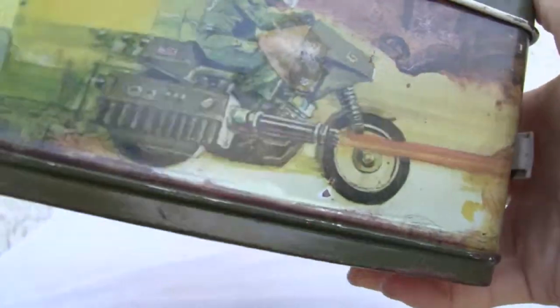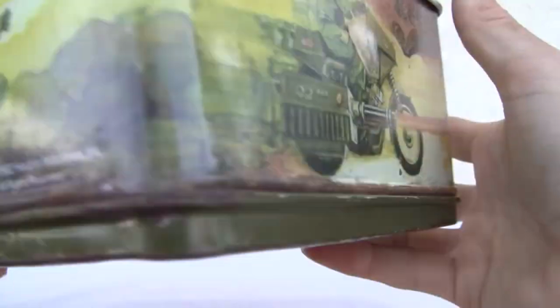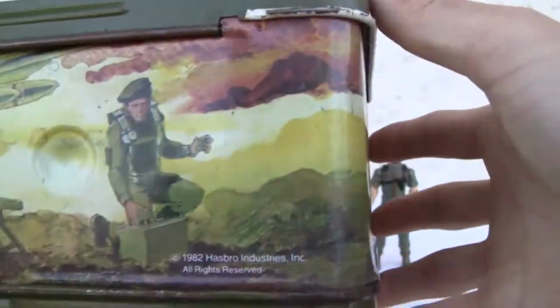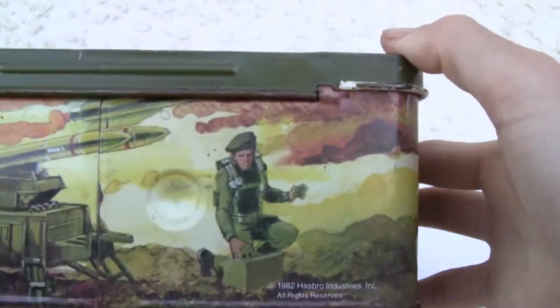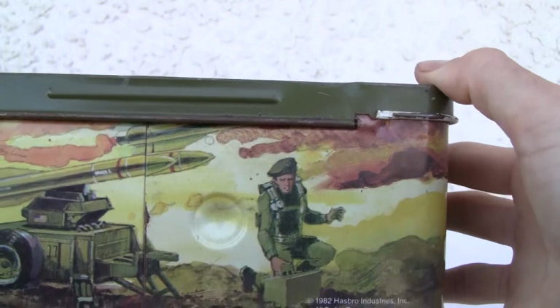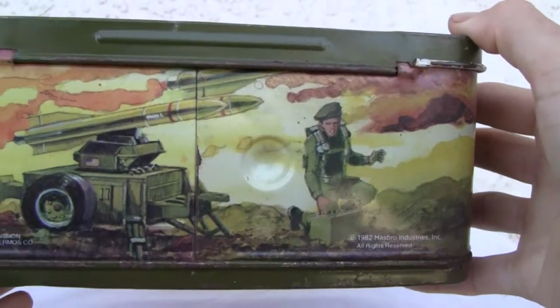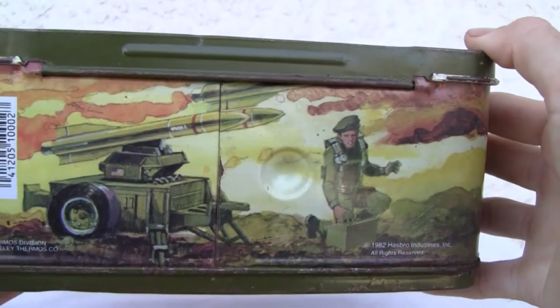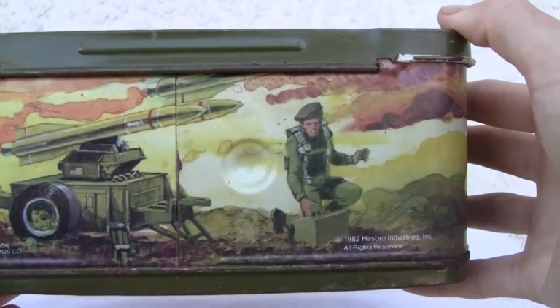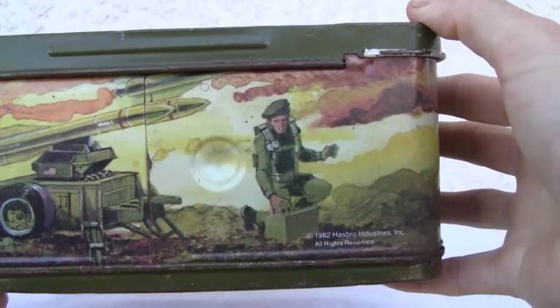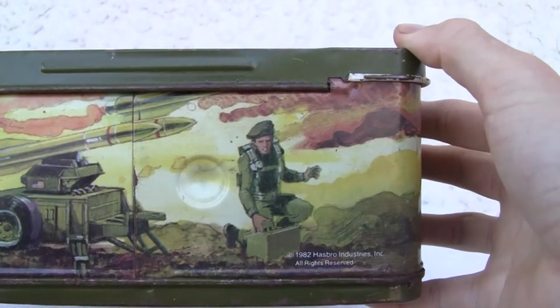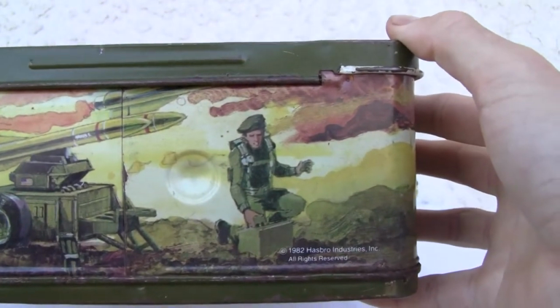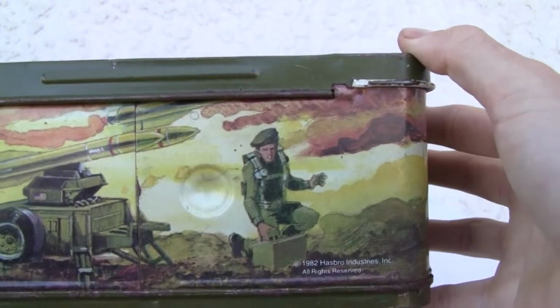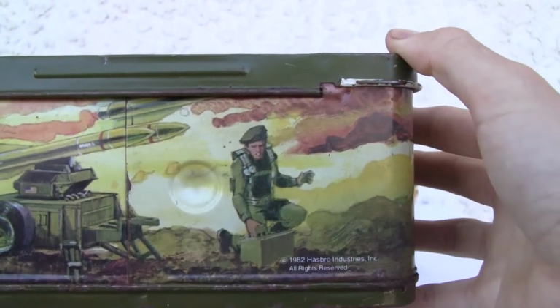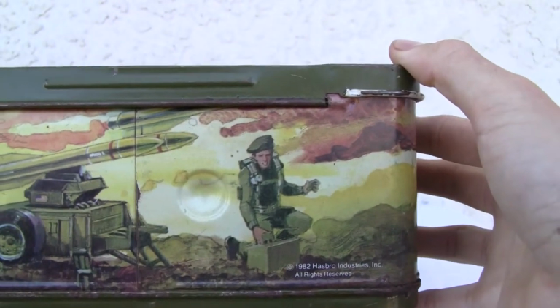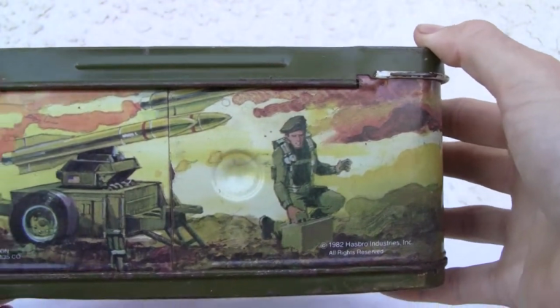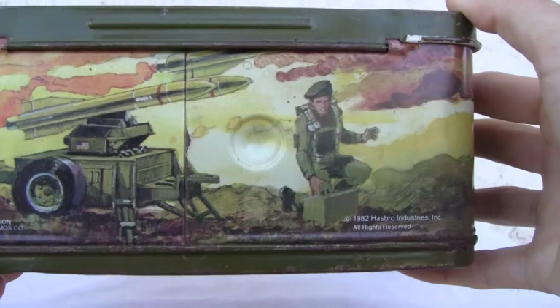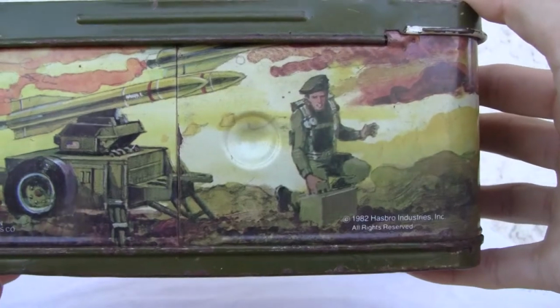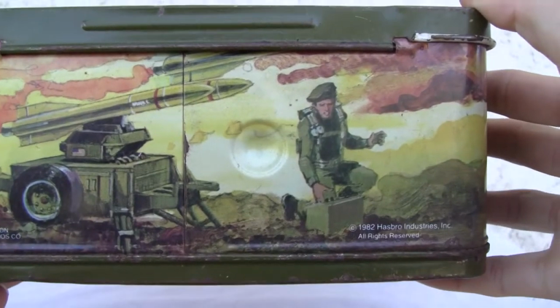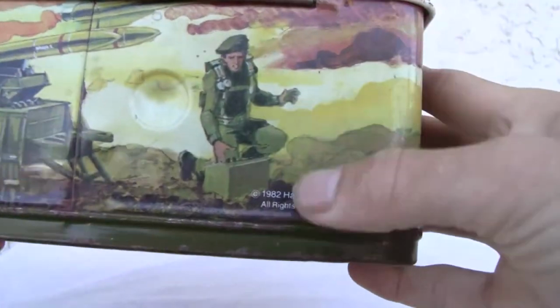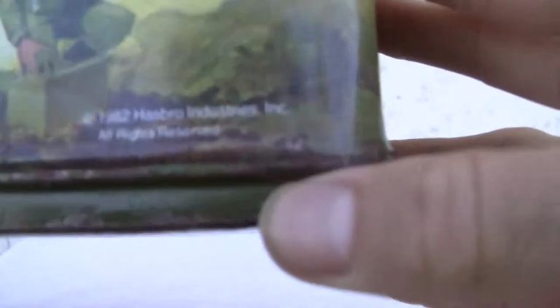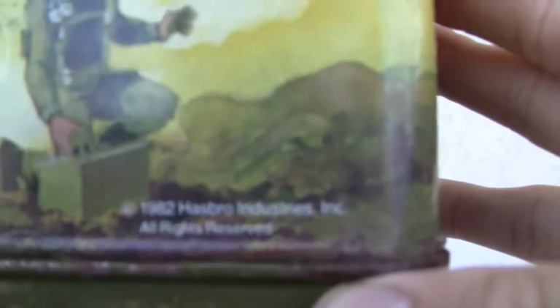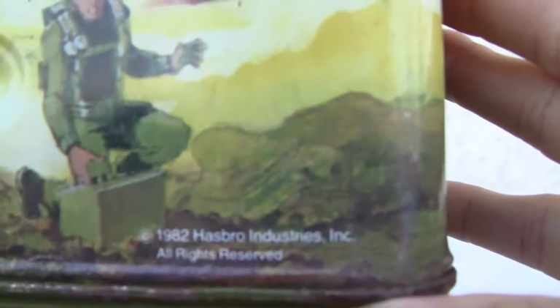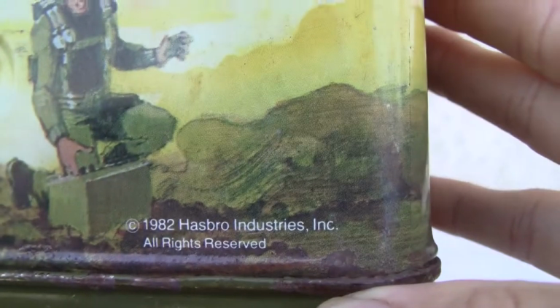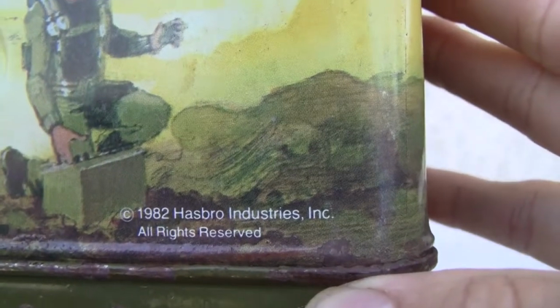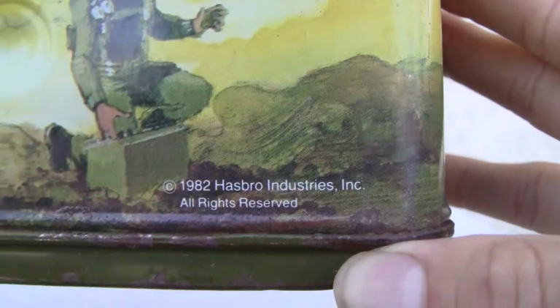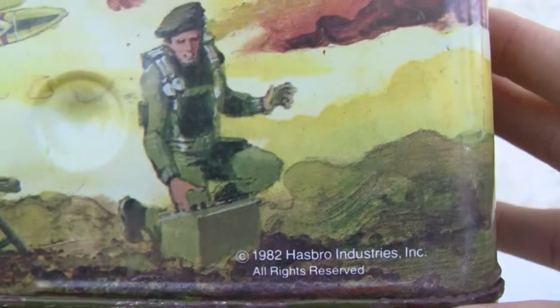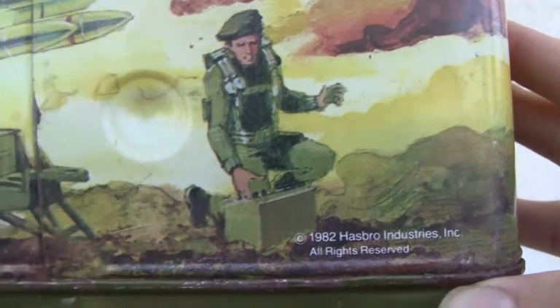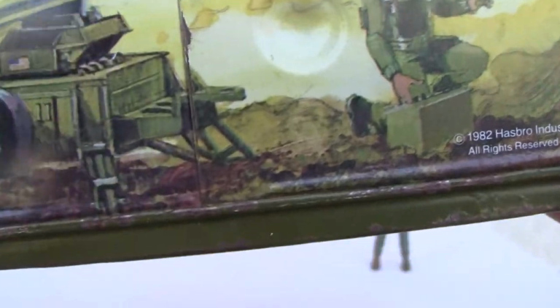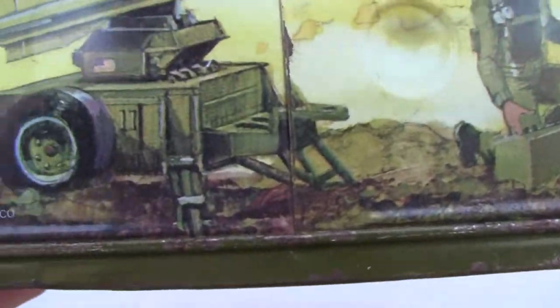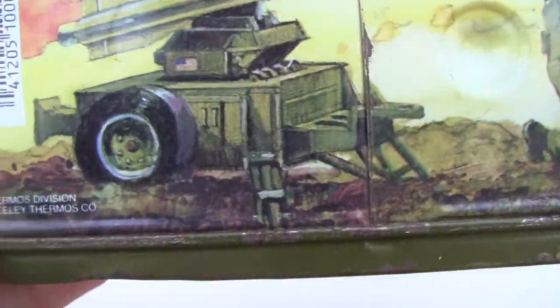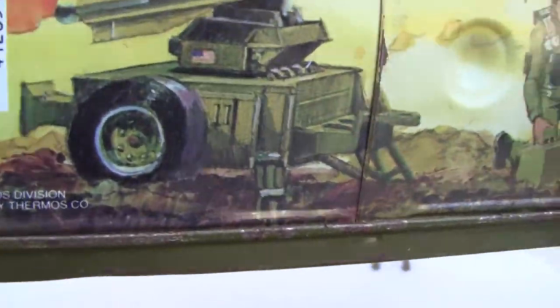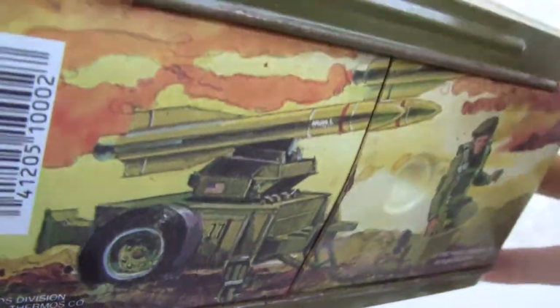Let's see the bottom. Flint with his wood rocket launcher — automated, whatever, remote control. And then you can see there: 1982 Hasbro. And it comes with a thermos.